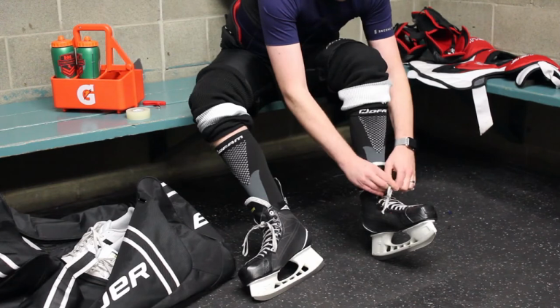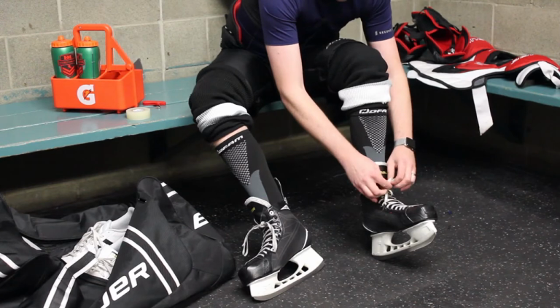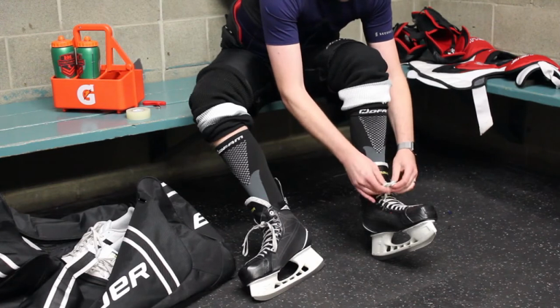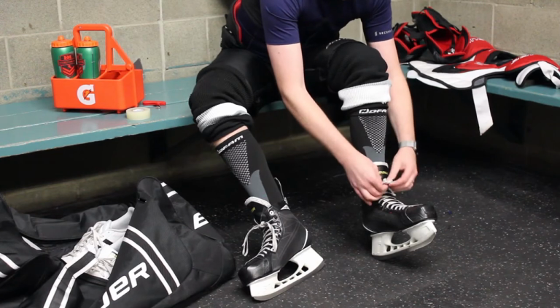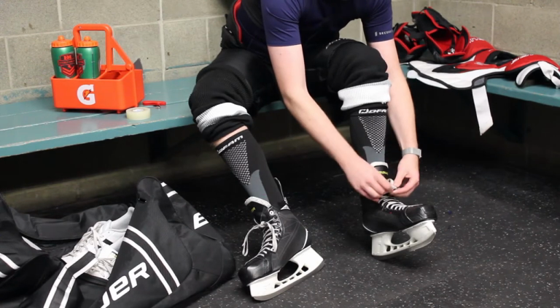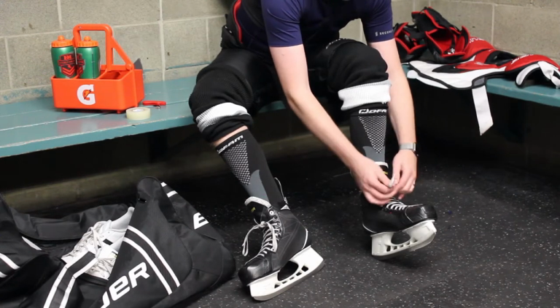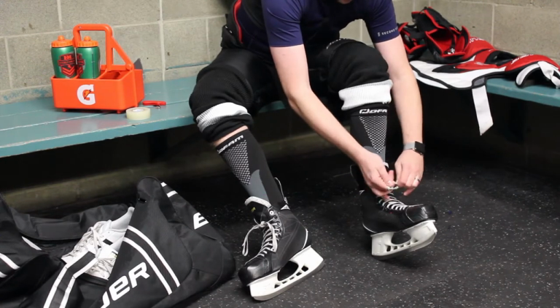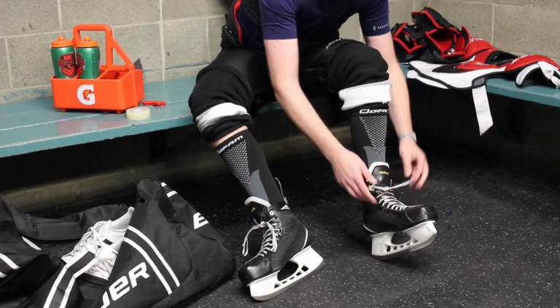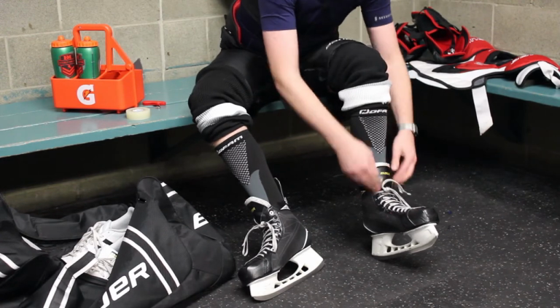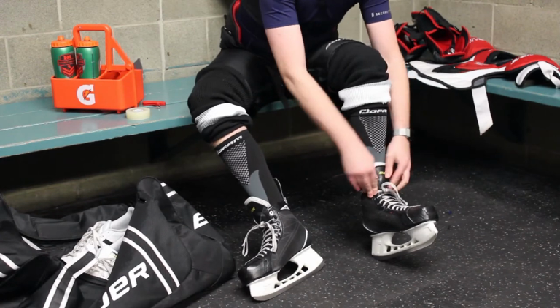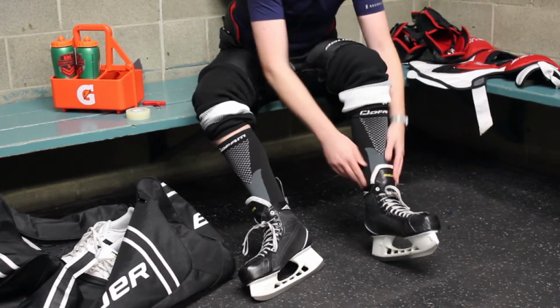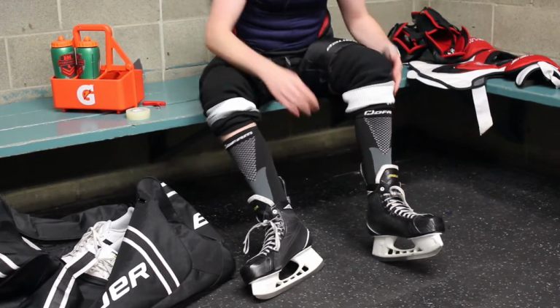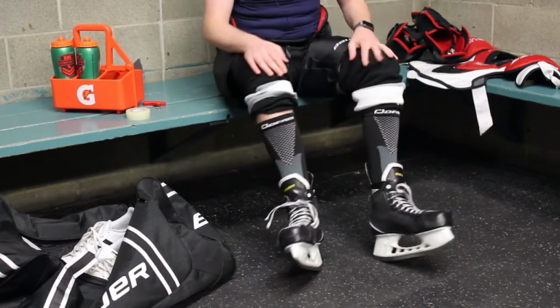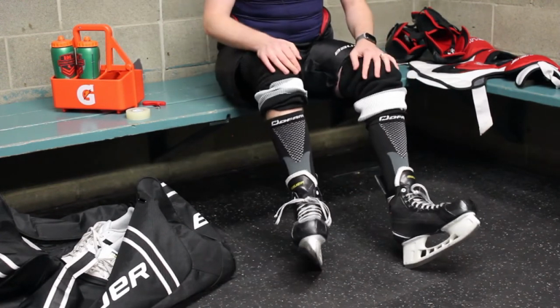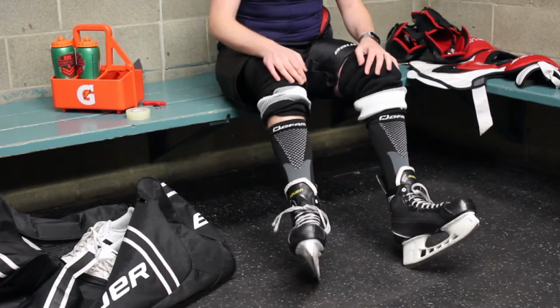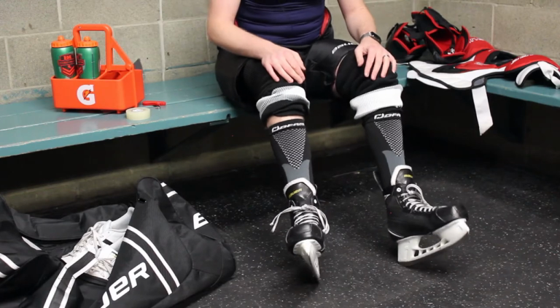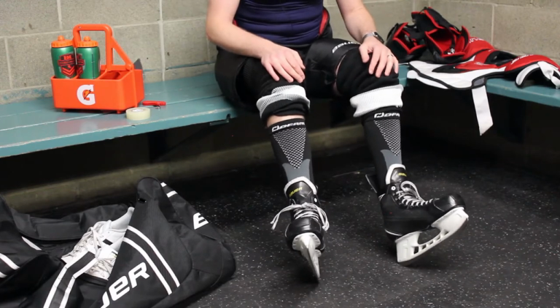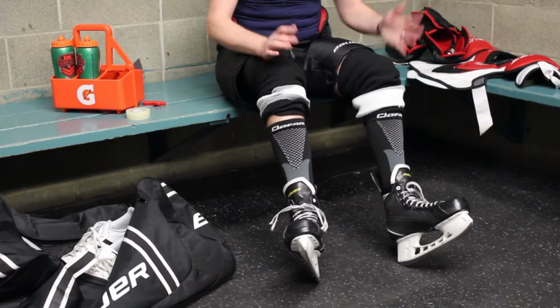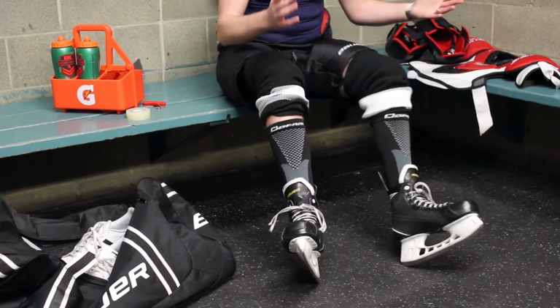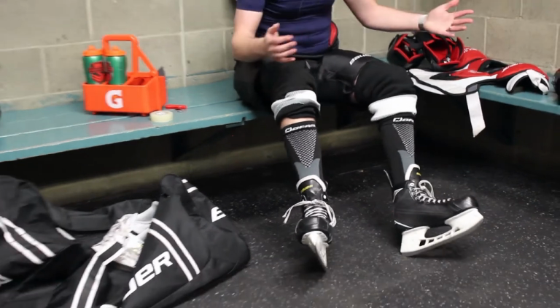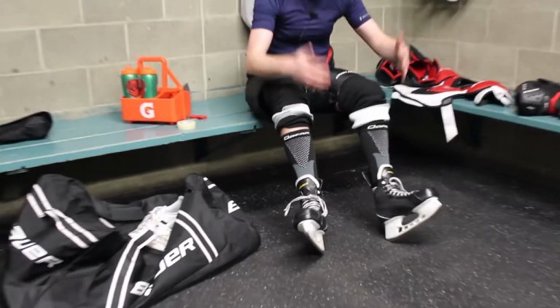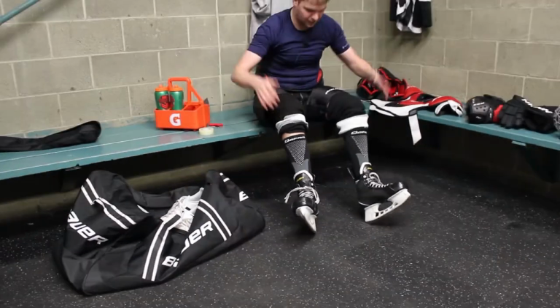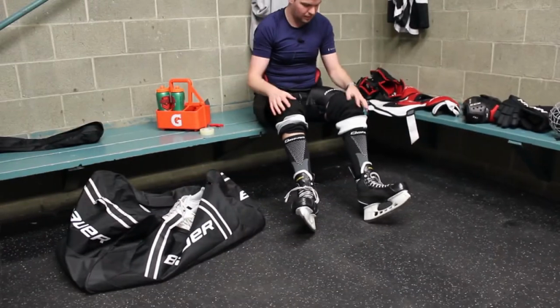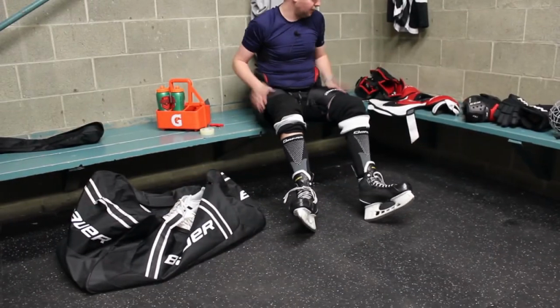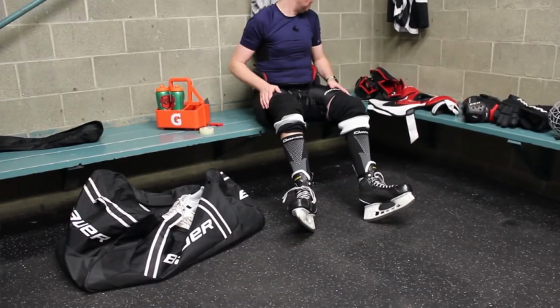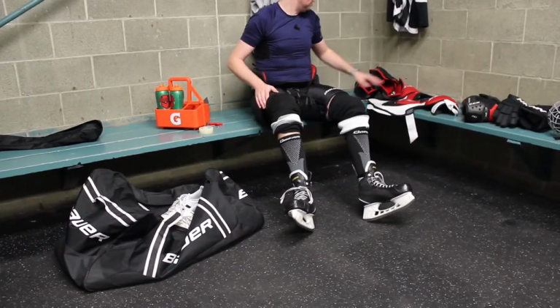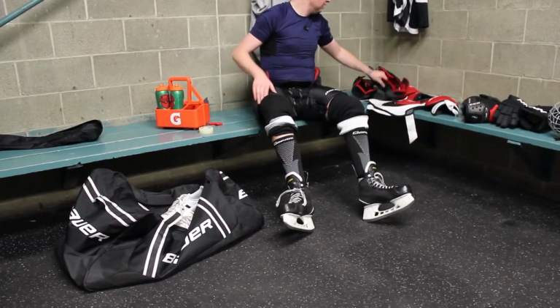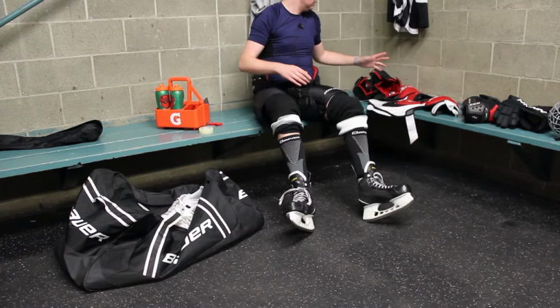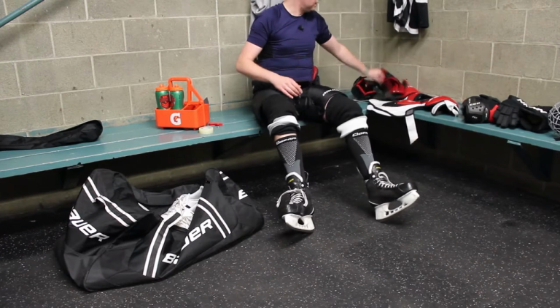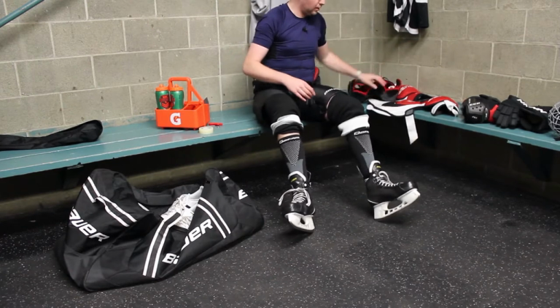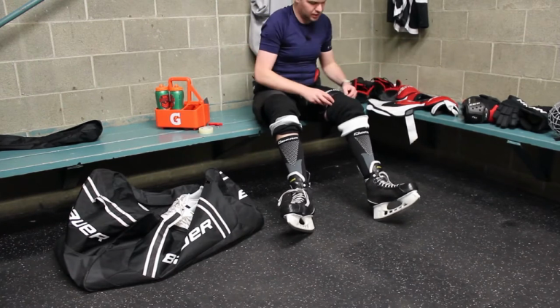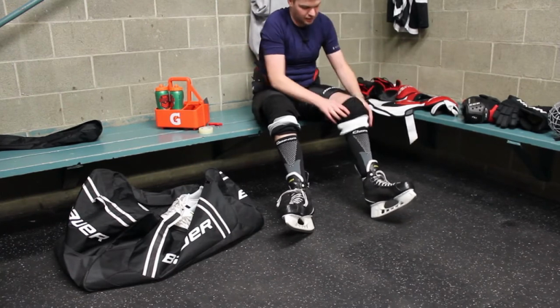If you get it too tight, it might bite into your sock or bite into this part, but that's personal preference. So I got my skates on, I got my socks on, I got my pants on. Let's get some shin guards on.